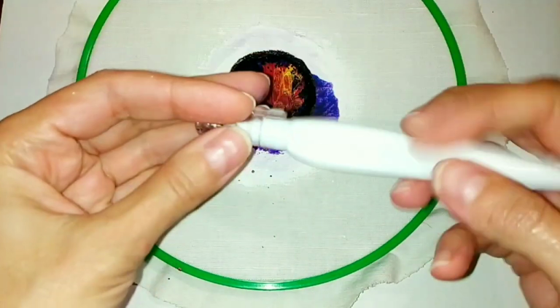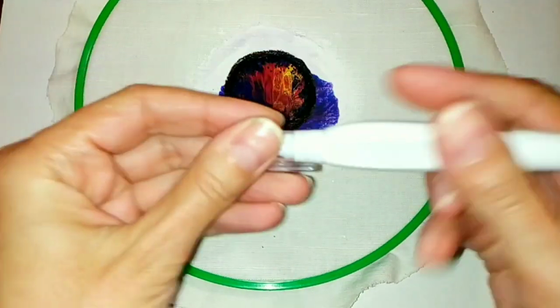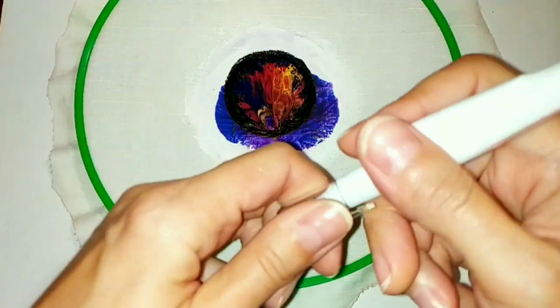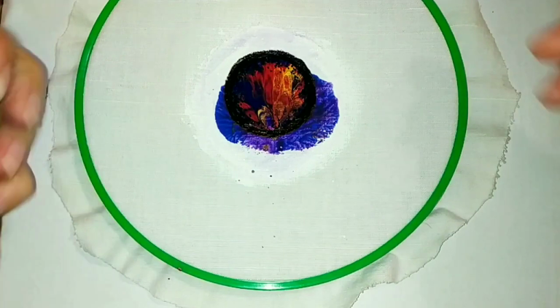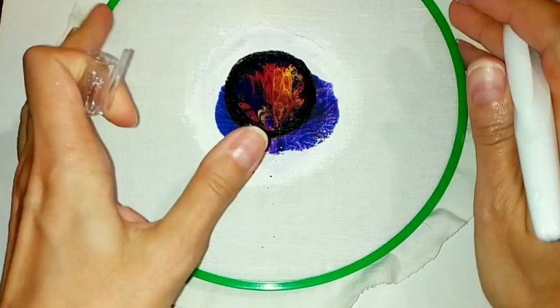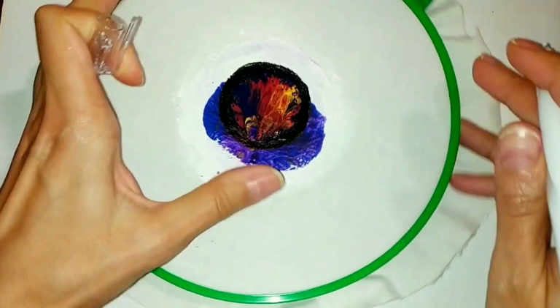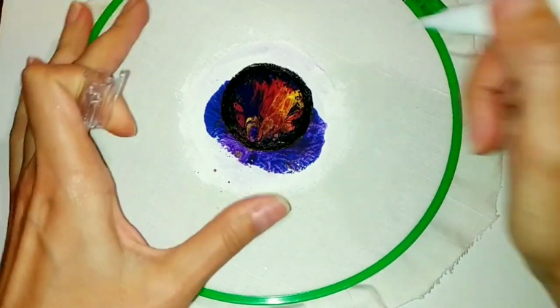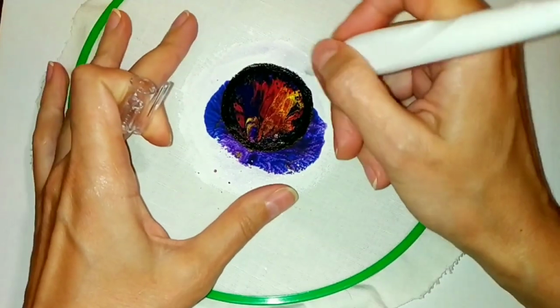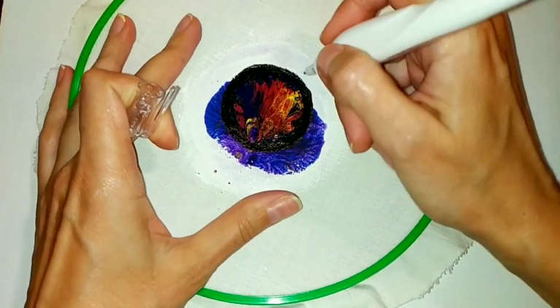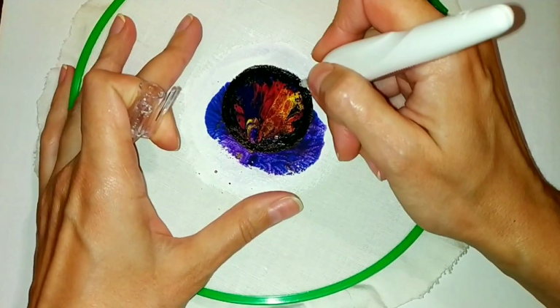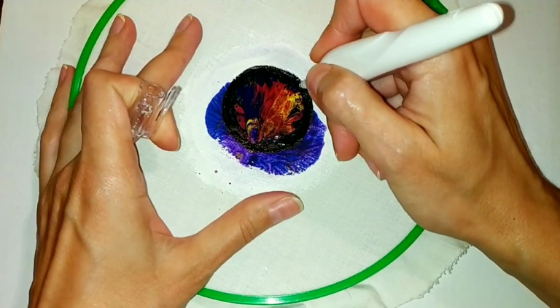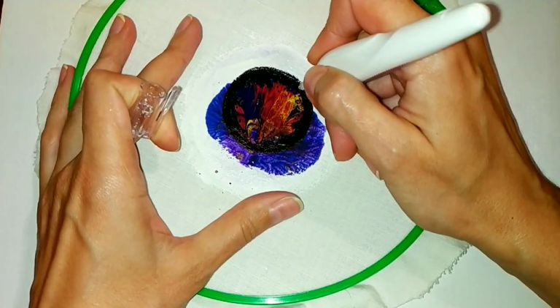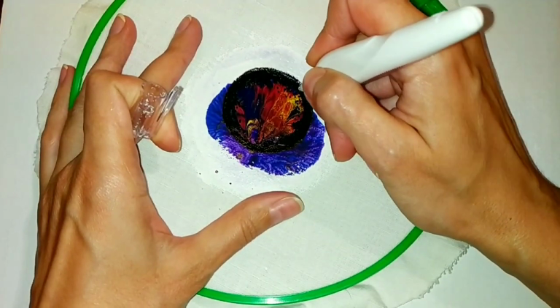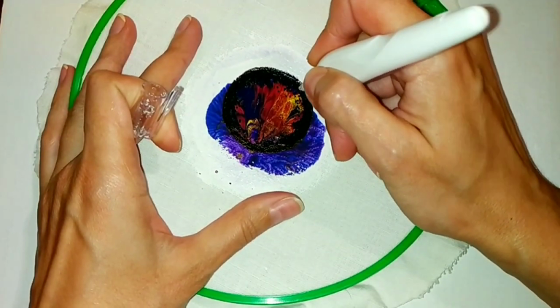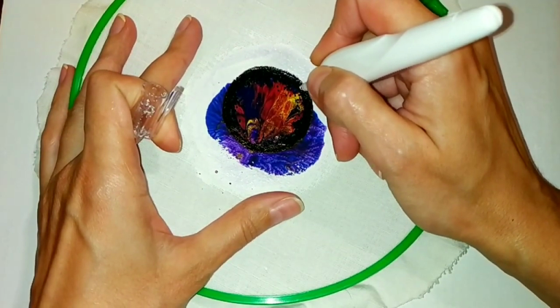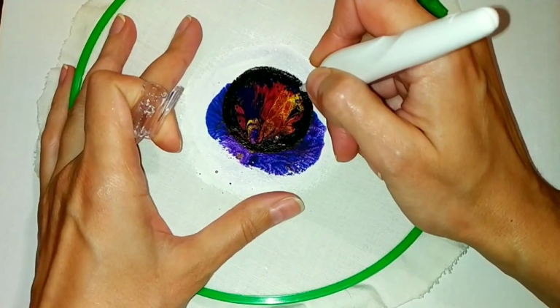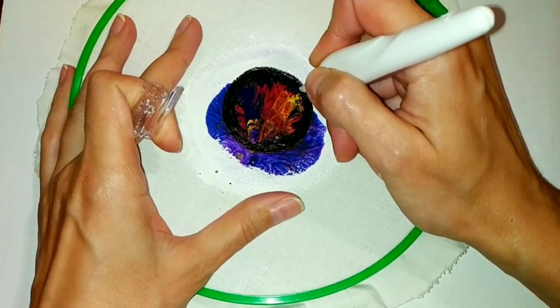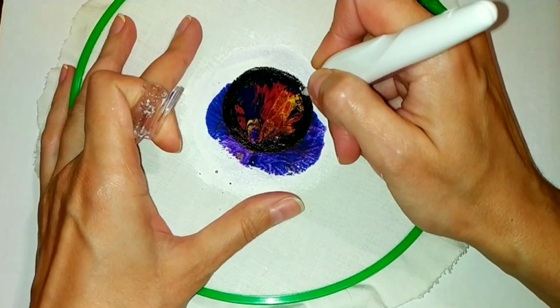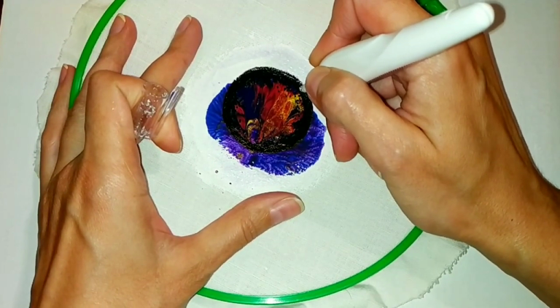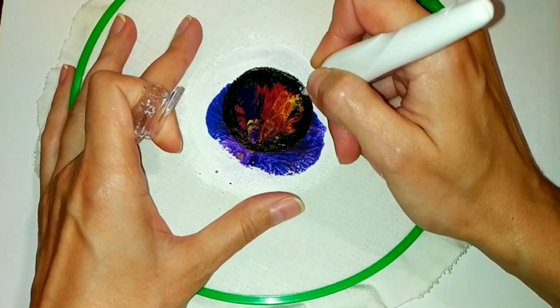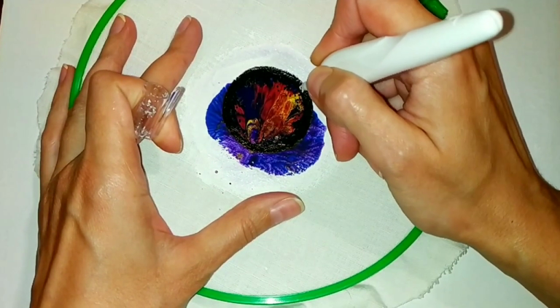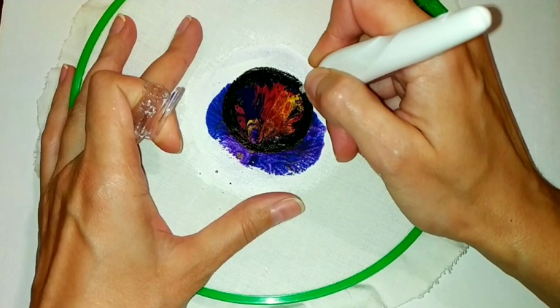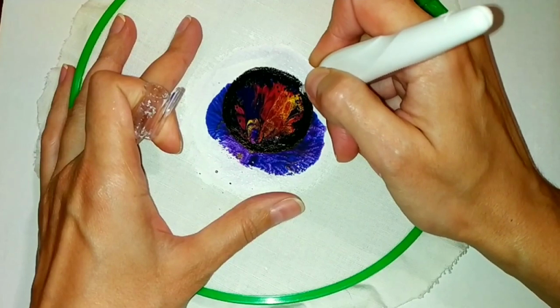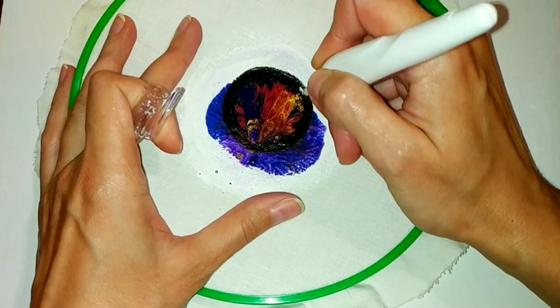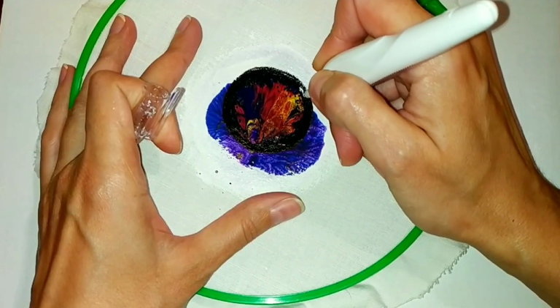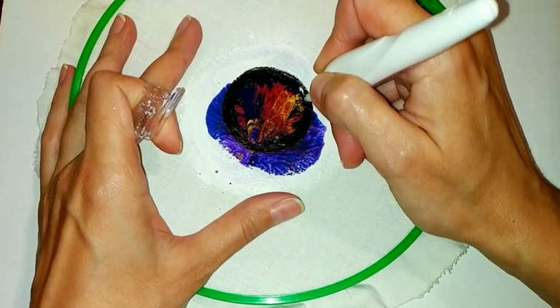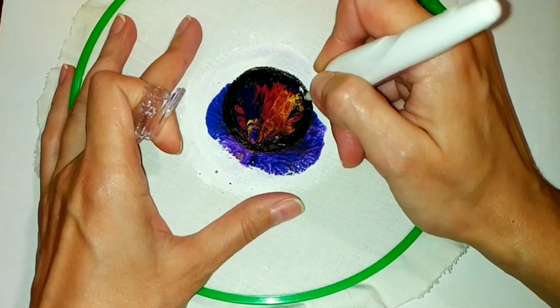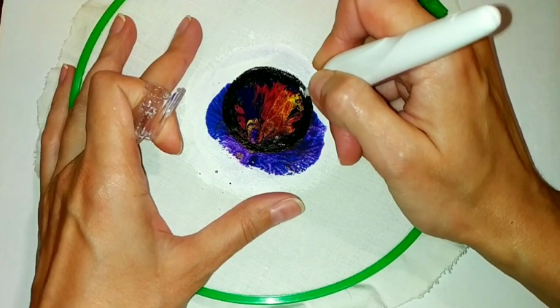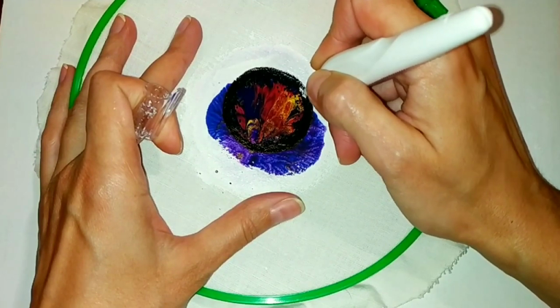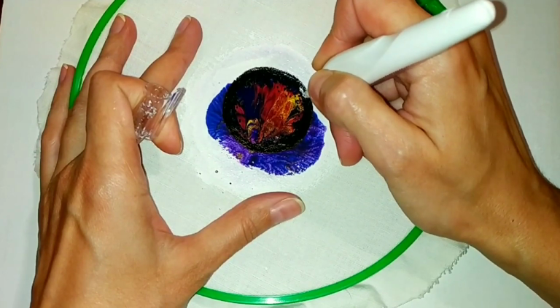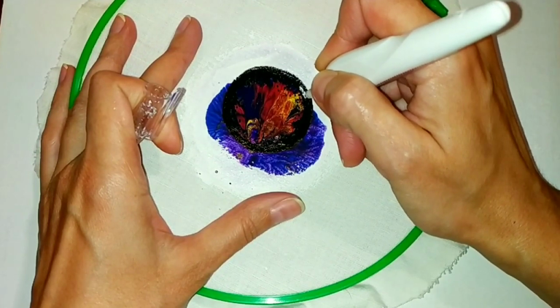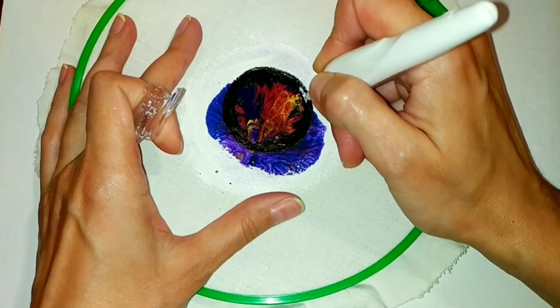Now I'll show you how easy it is to create a soft bubble effect. White paint or corrector is suitable for this.